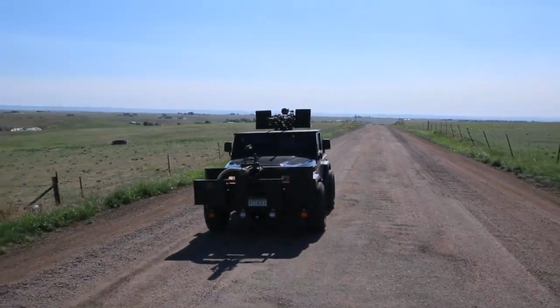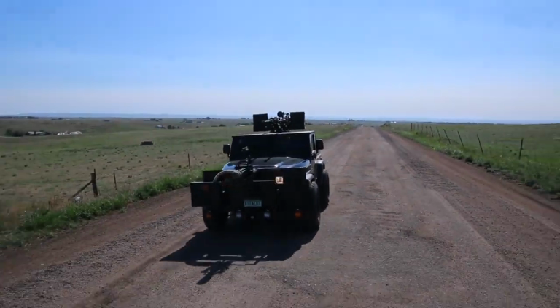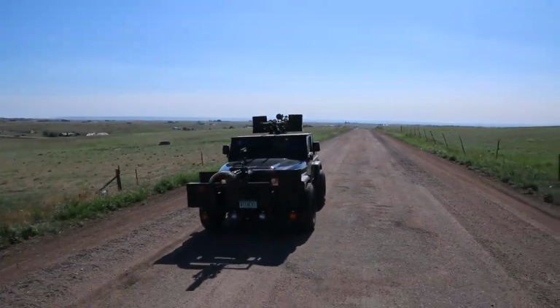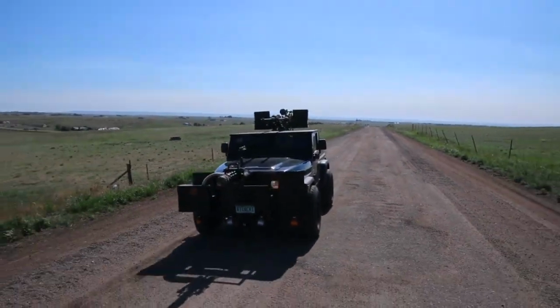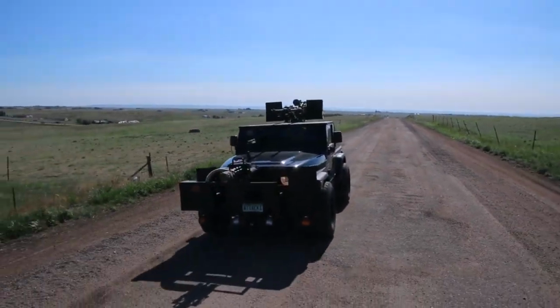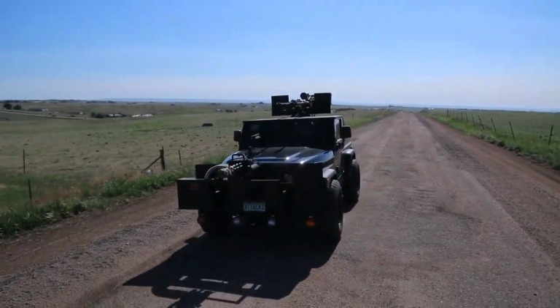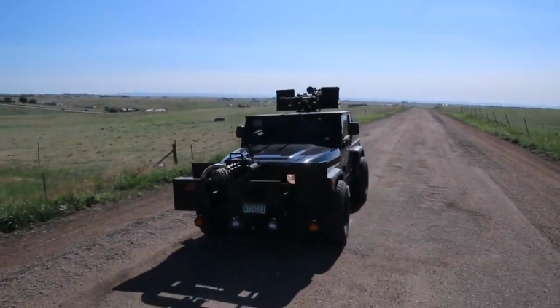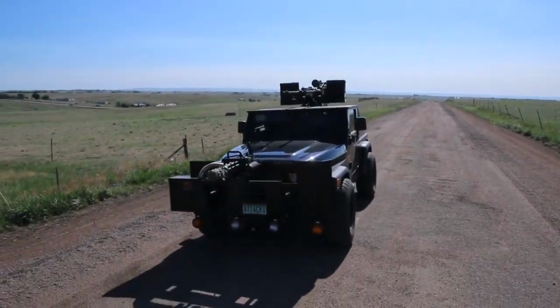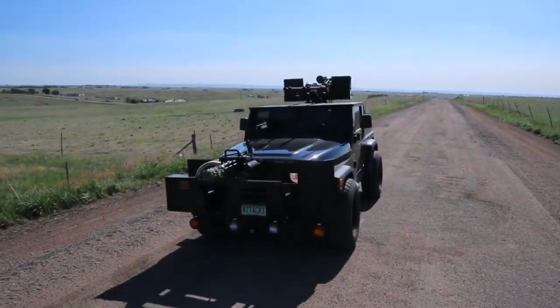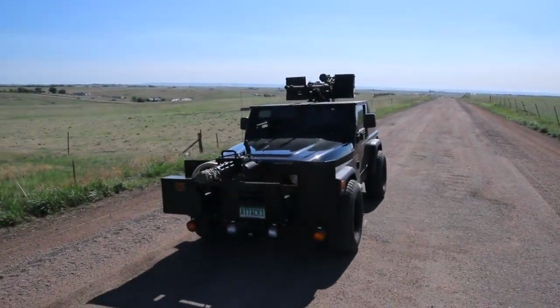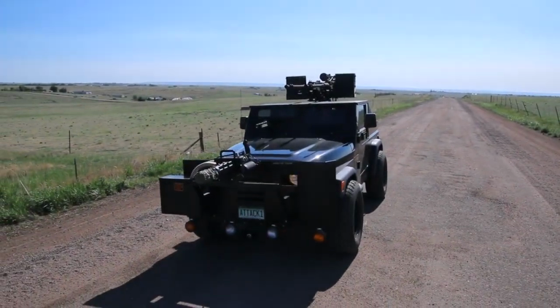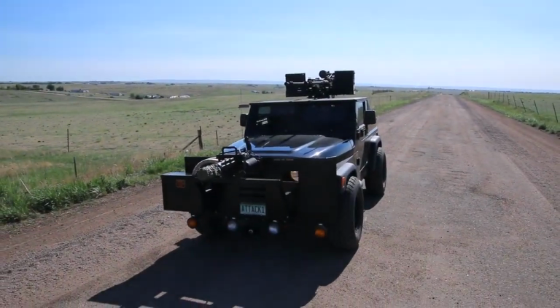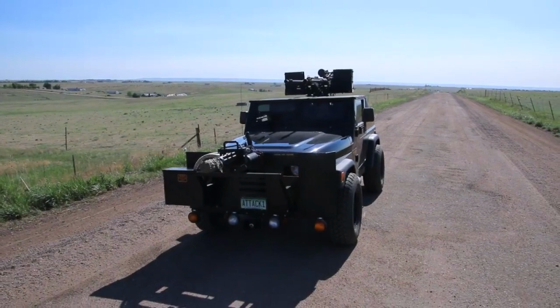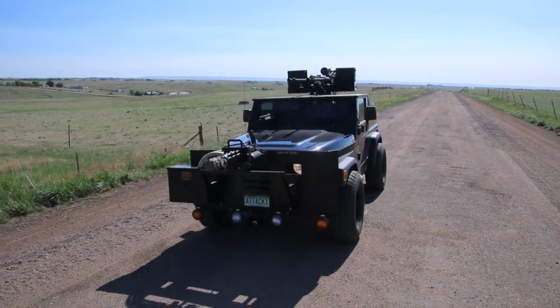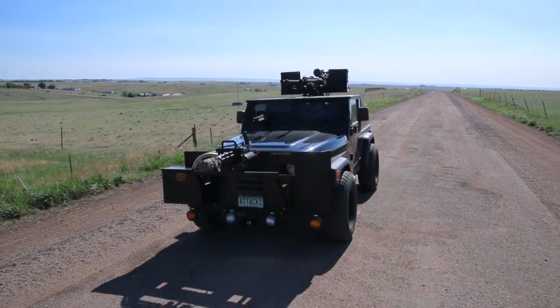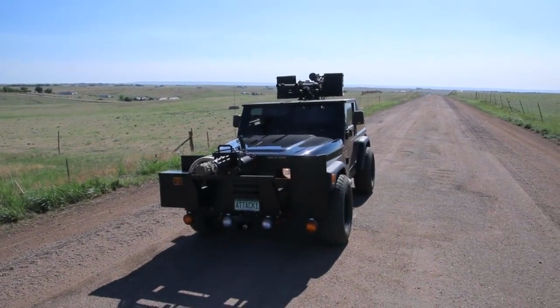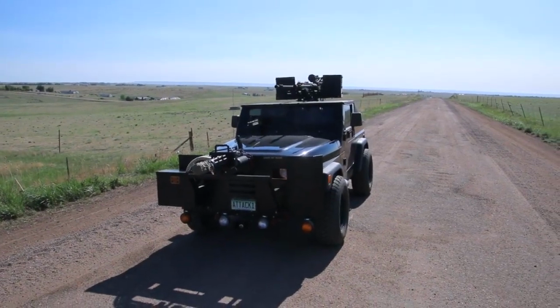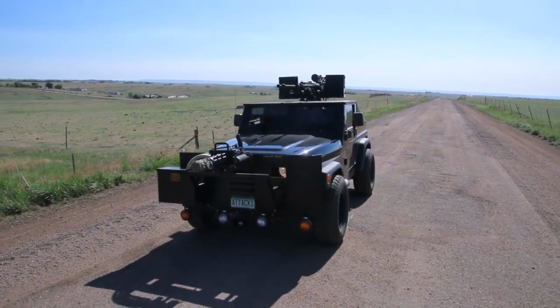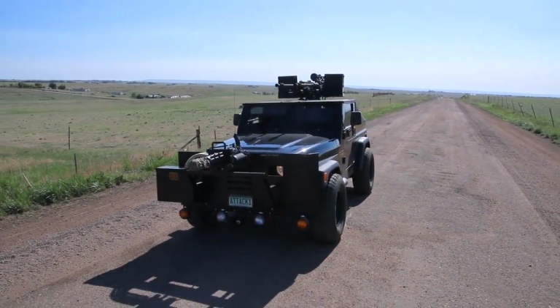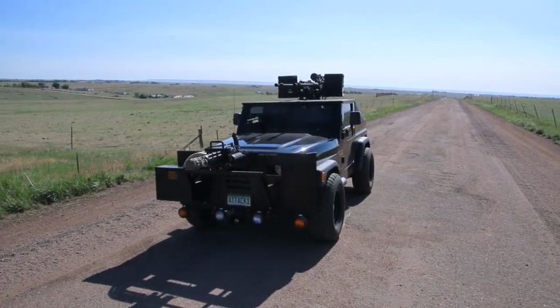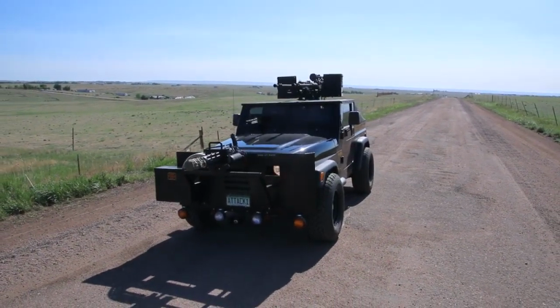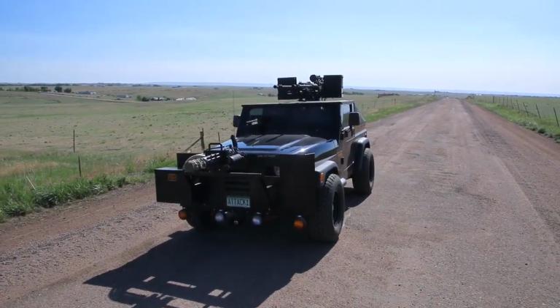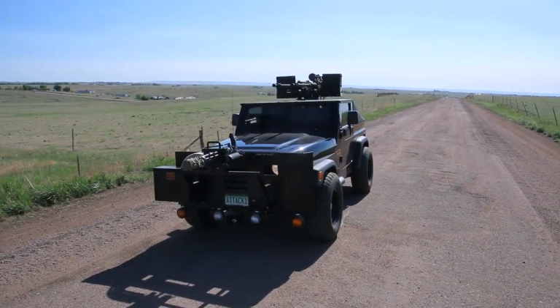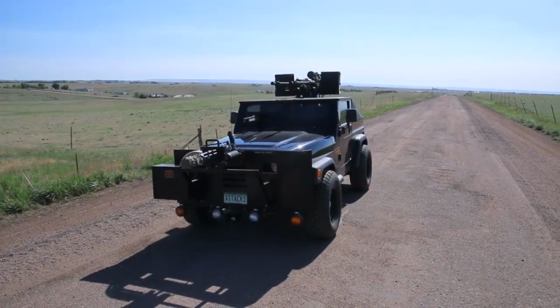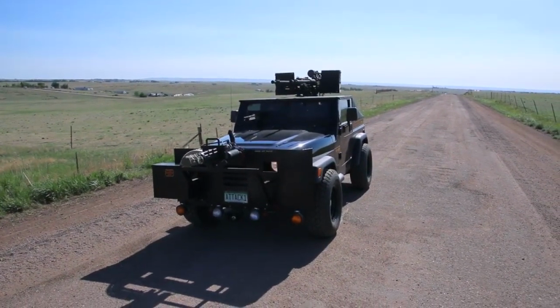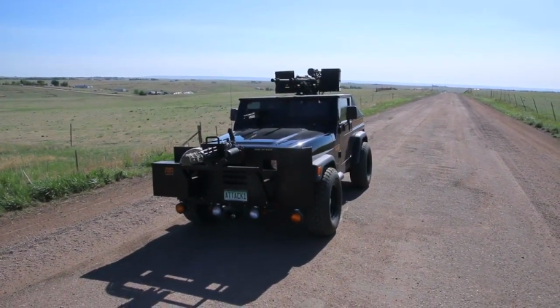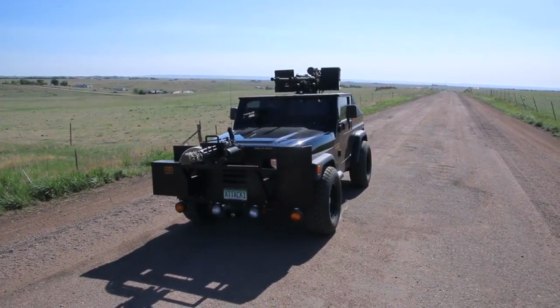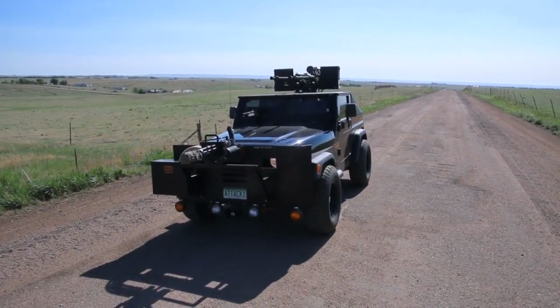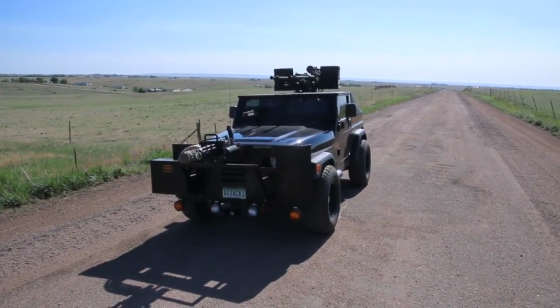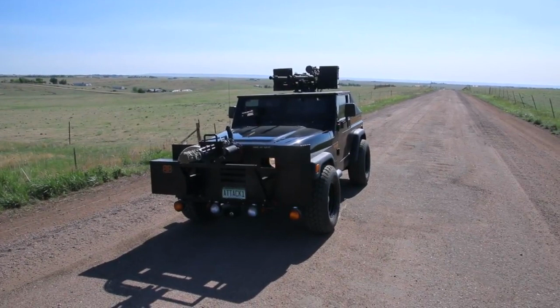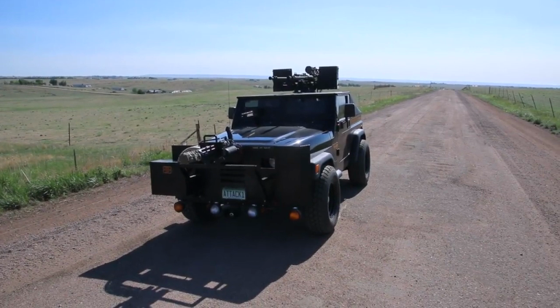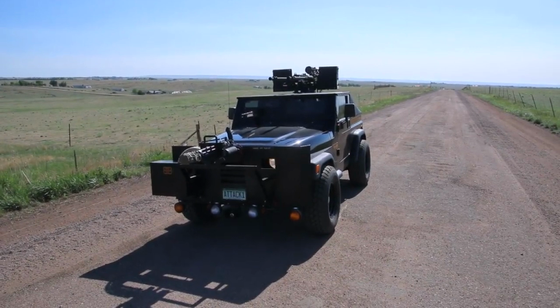Good morning, all you Facebook fans. Dragon Man here, and this is my attack vehicle. You want to see this vehicle in front of your house? Just give me a bad check.